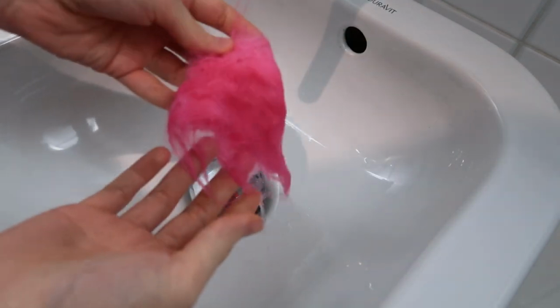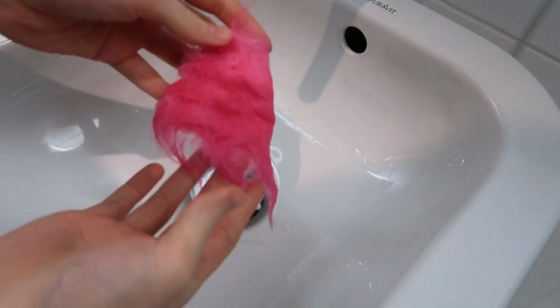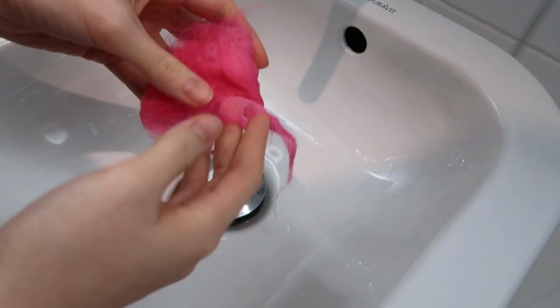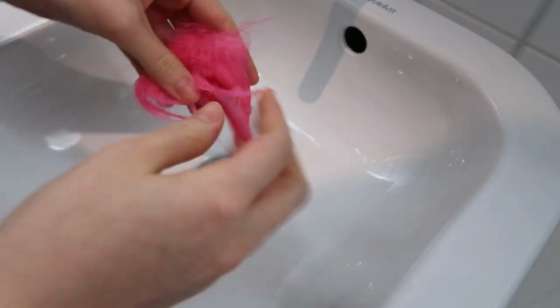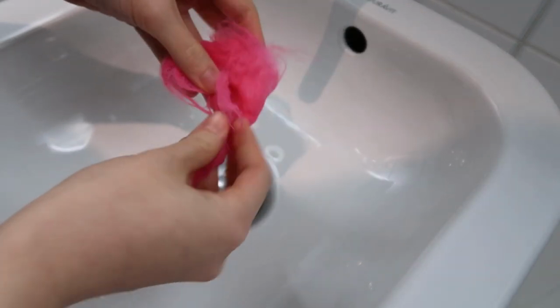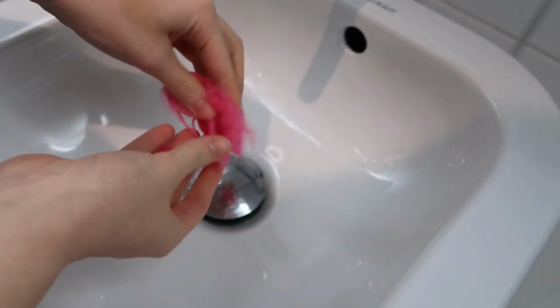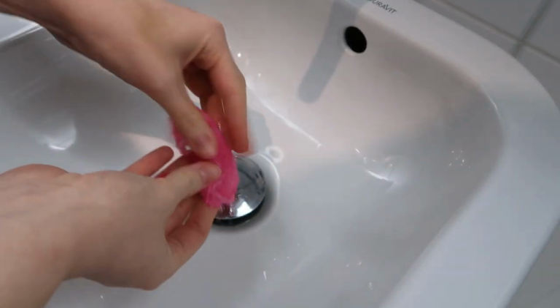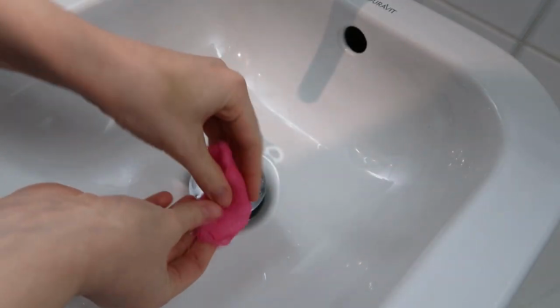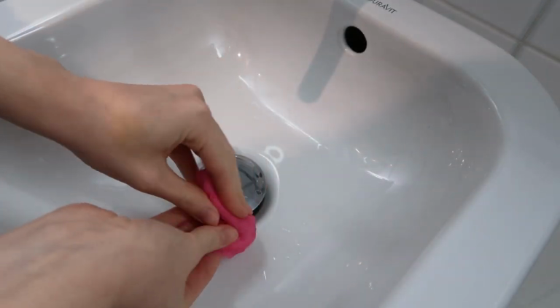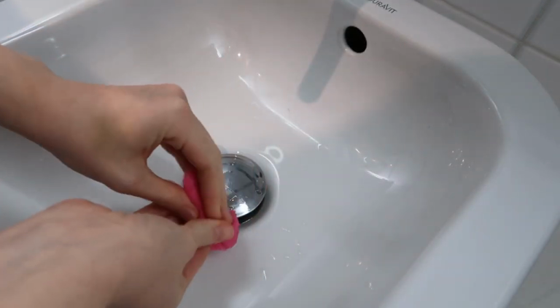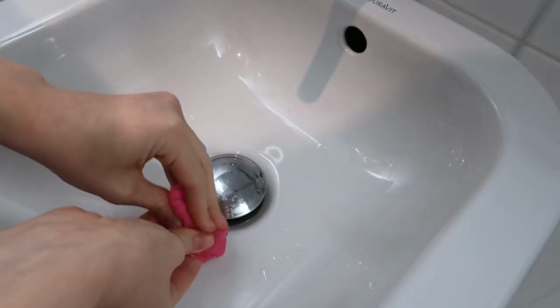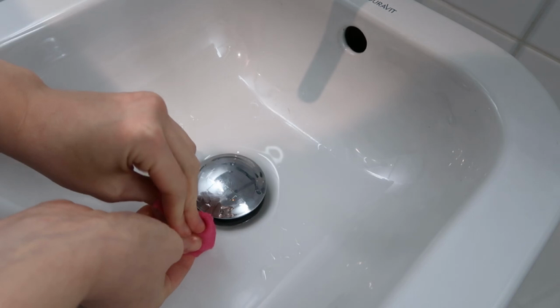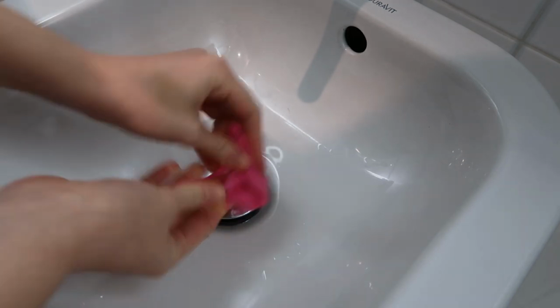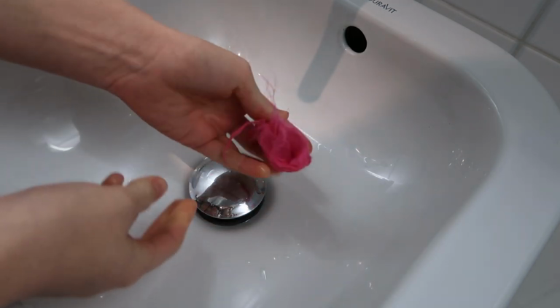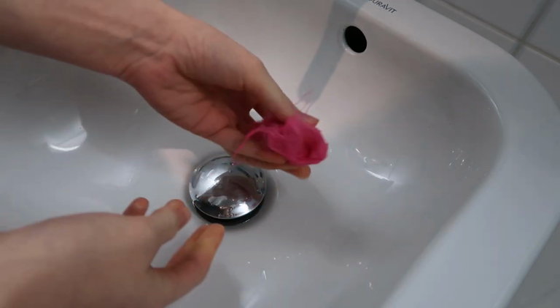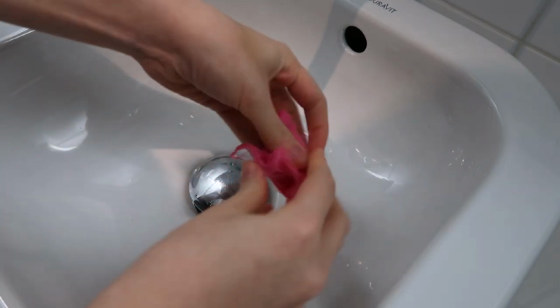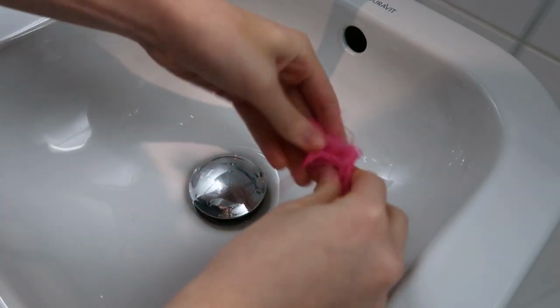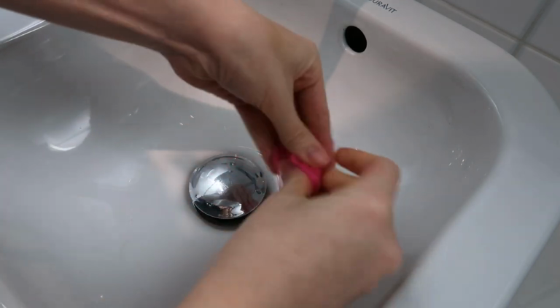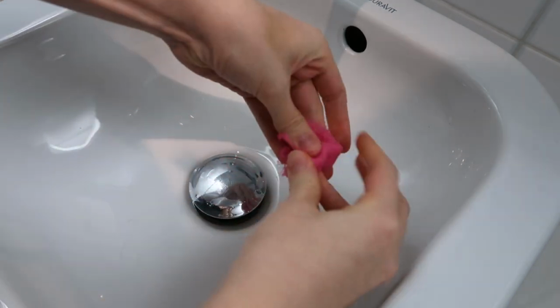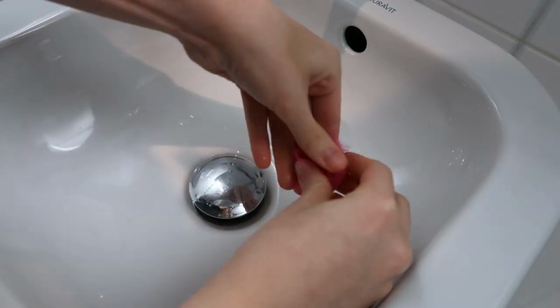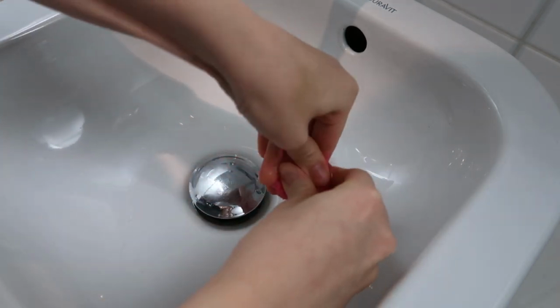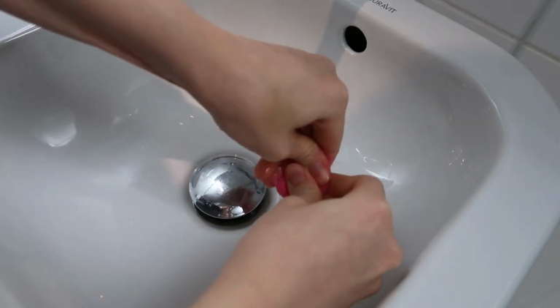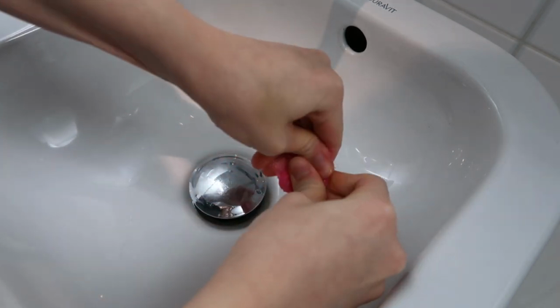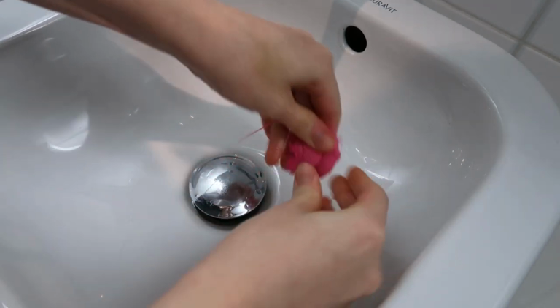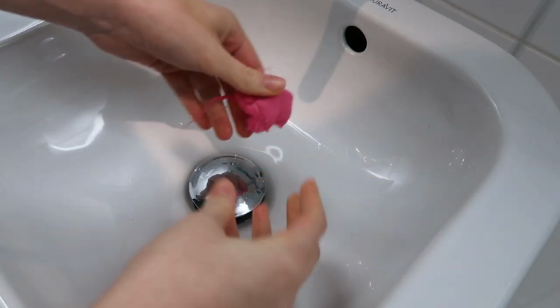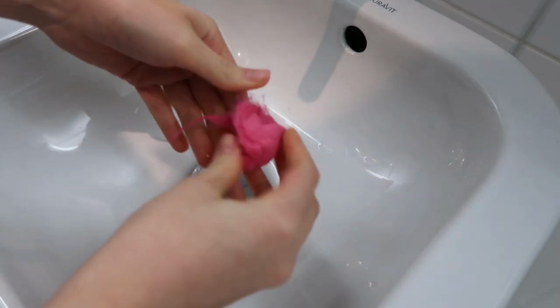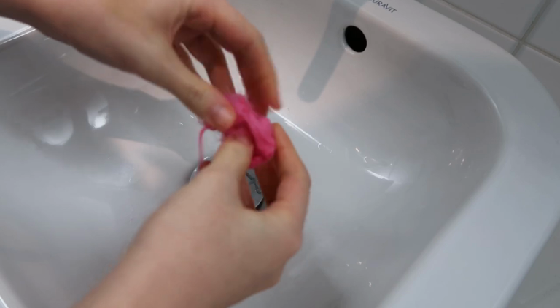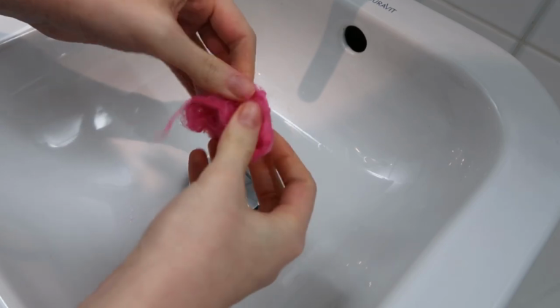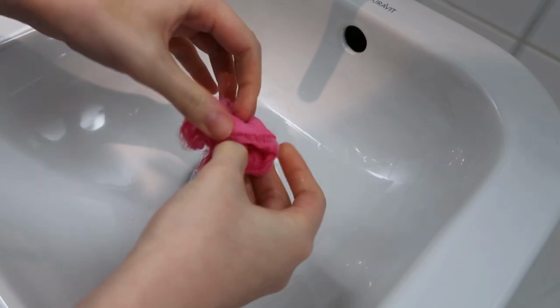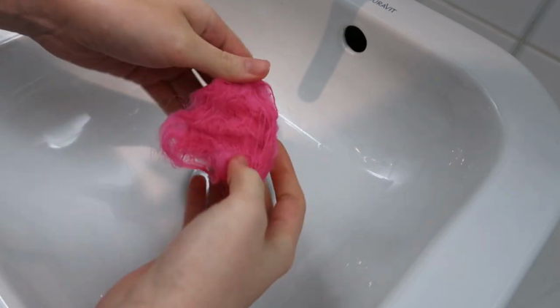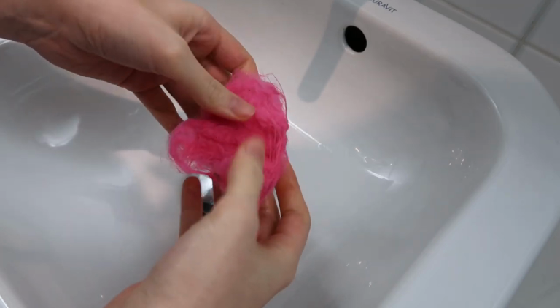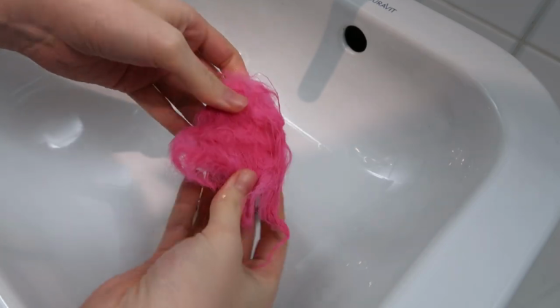When you wash the fur in cold water without soap, it seems that it will lose some color, as you can see in the water, but the fur itself seems pretty vibrant still in color.